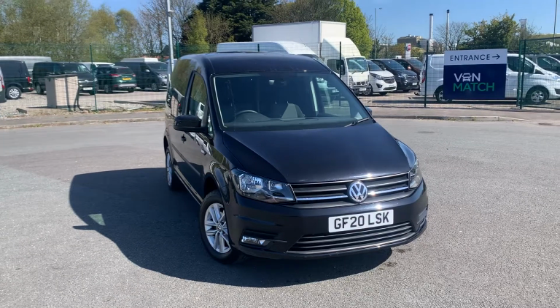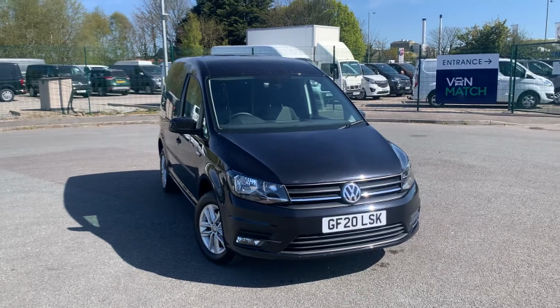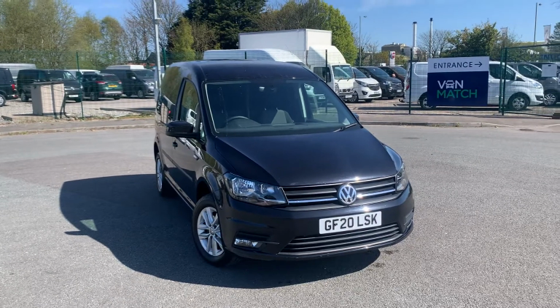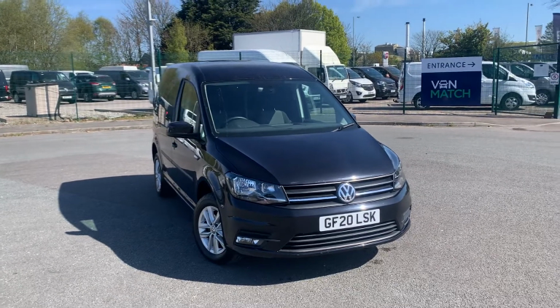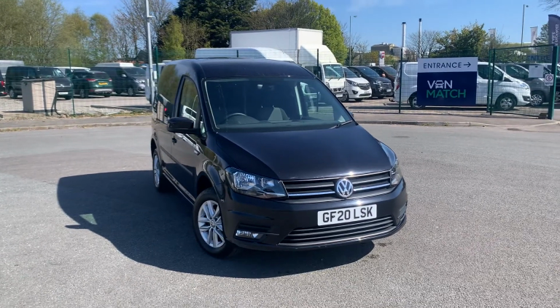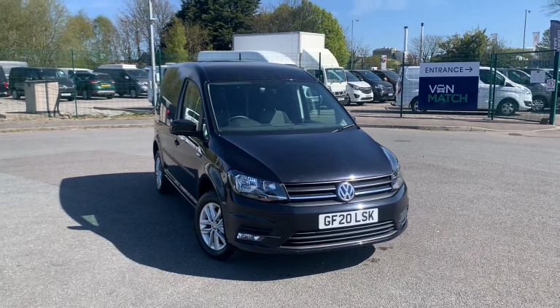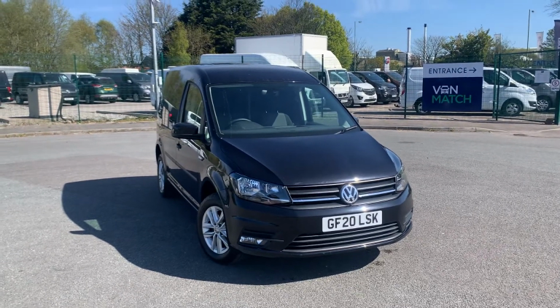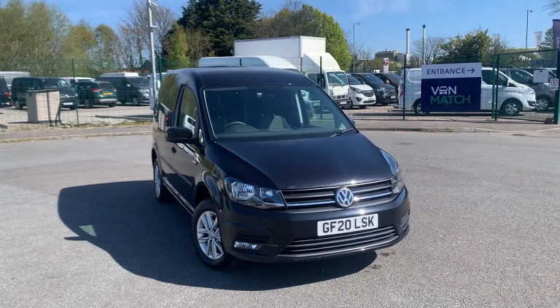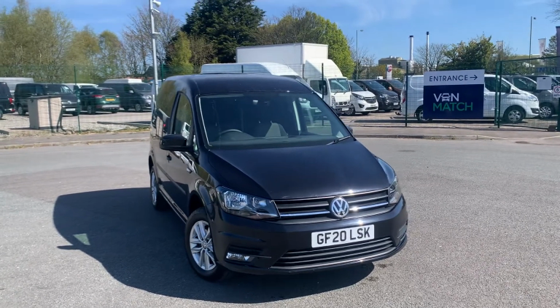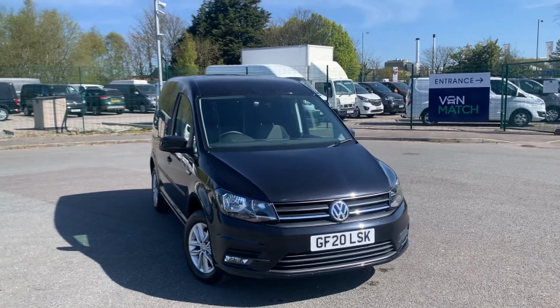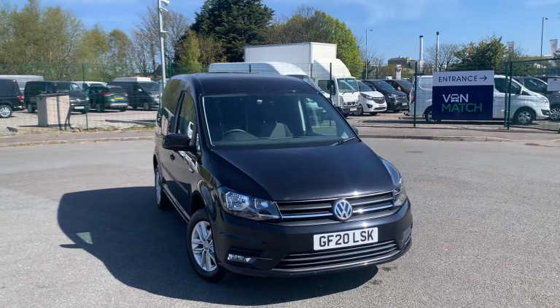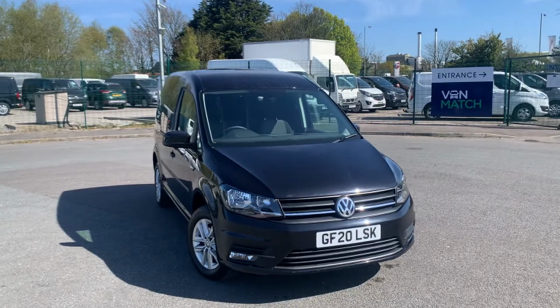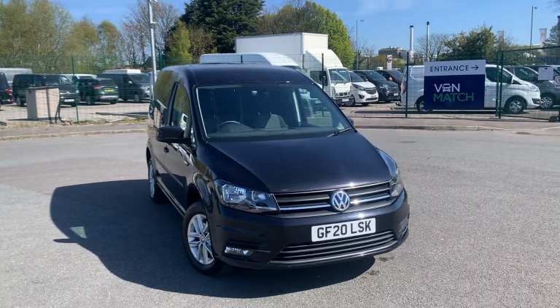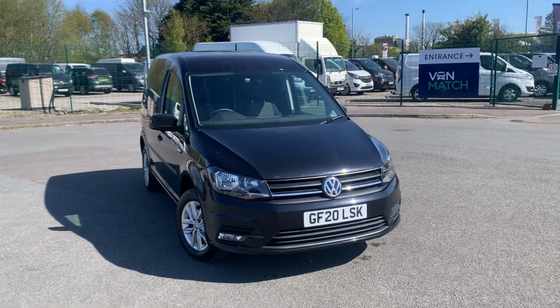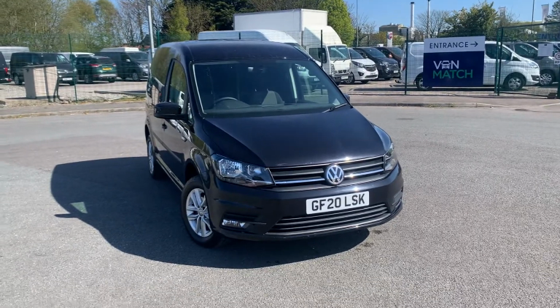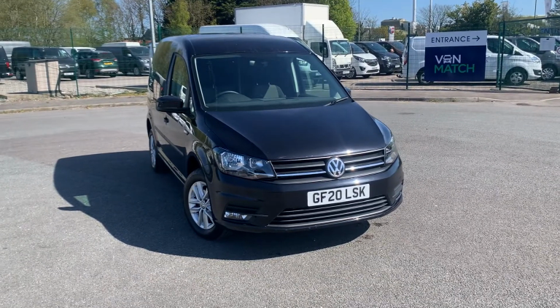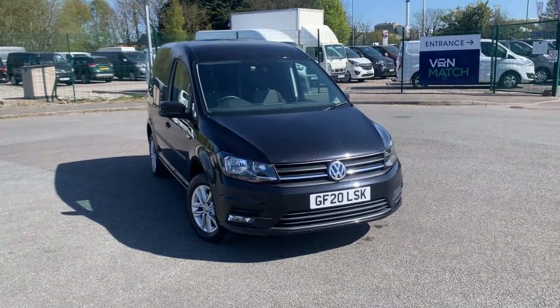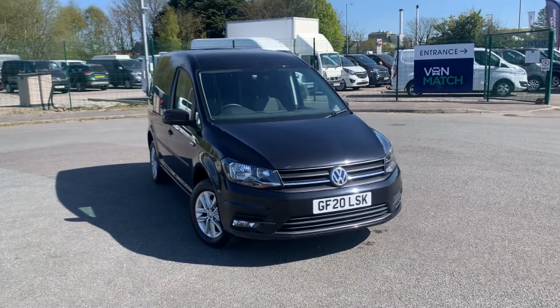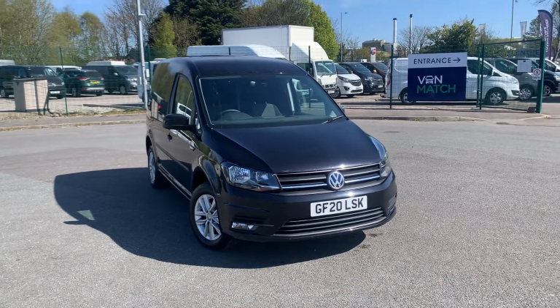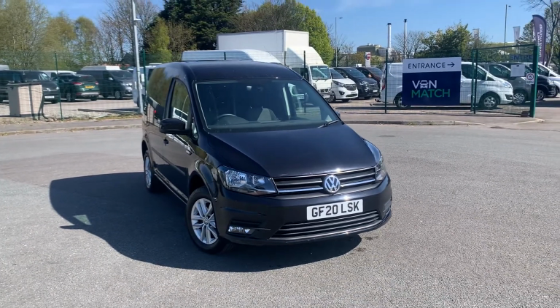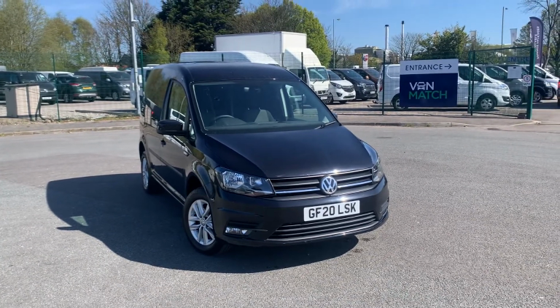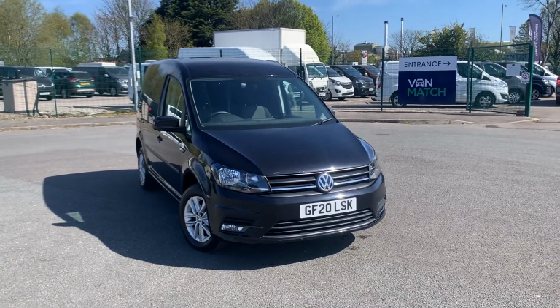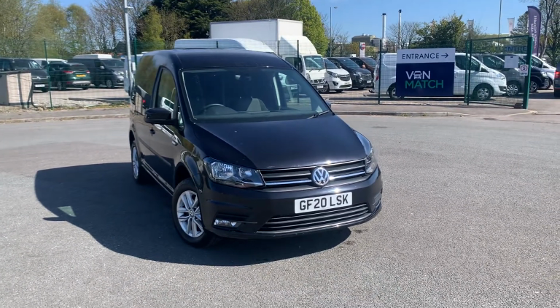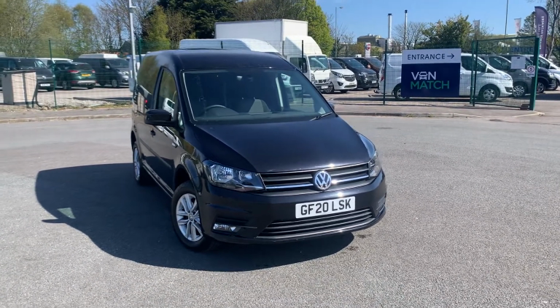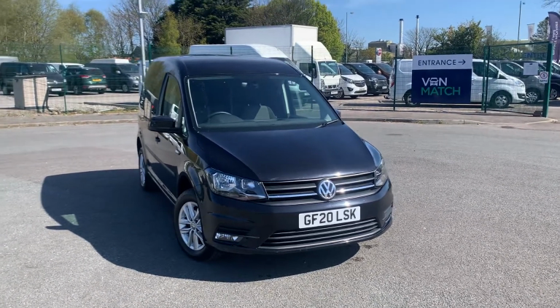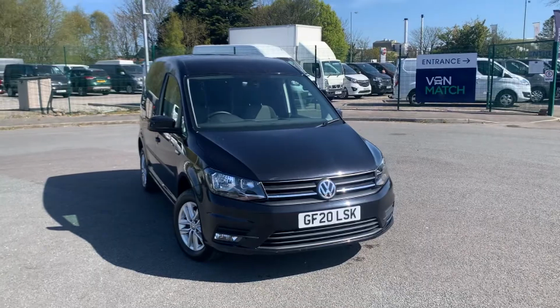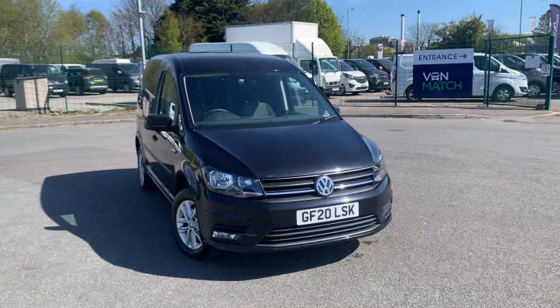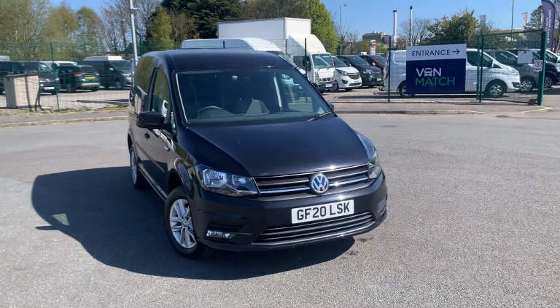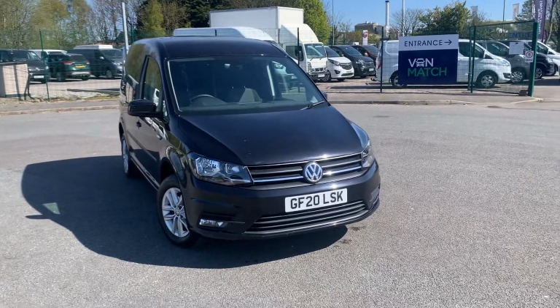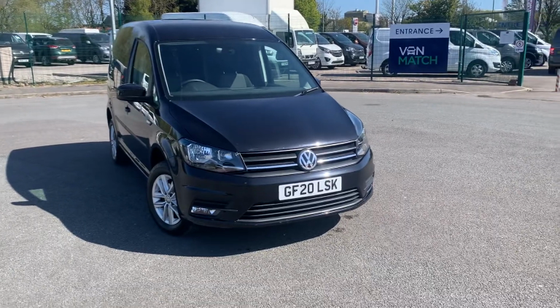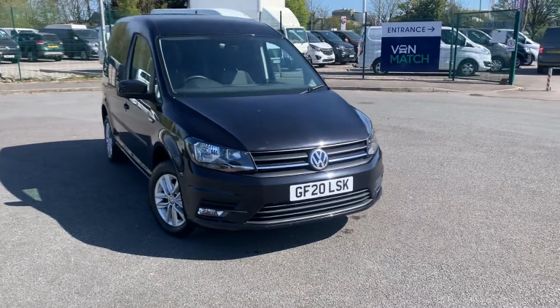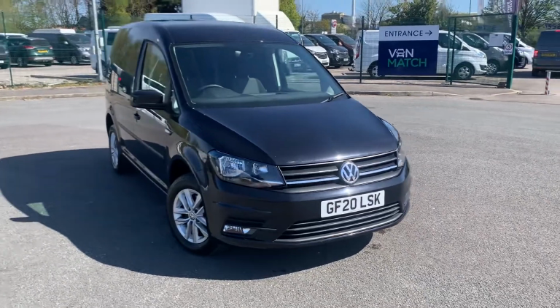Hello and welcome to Liverpool Volkswagen Van Centre. I'm here today to talk about the C20 Caddy Panavan Highline. This vehicle is finished in deep black and it is the 102 PS manual diesel. Take a look around the vehicle.